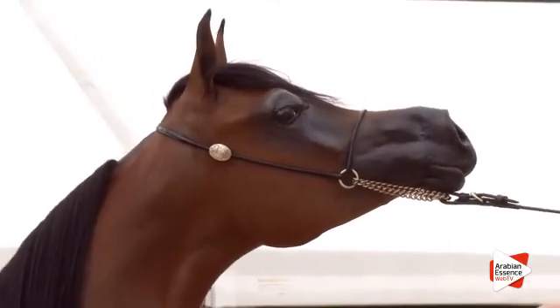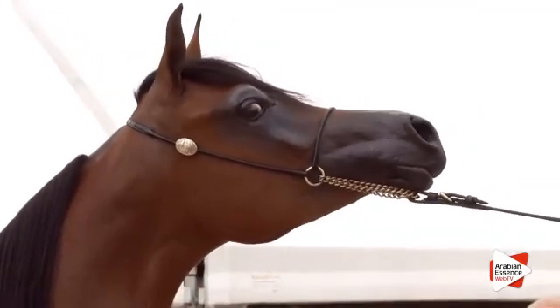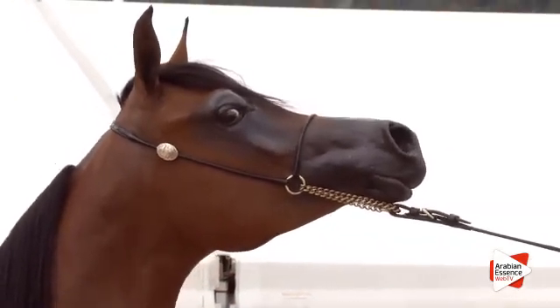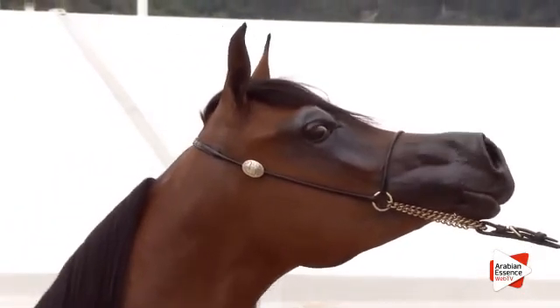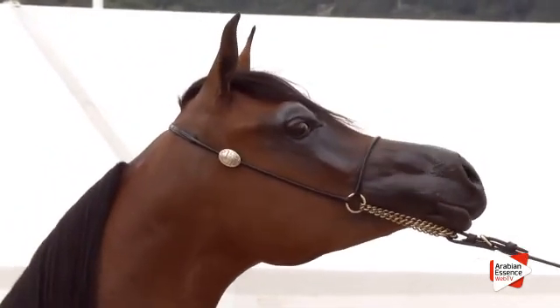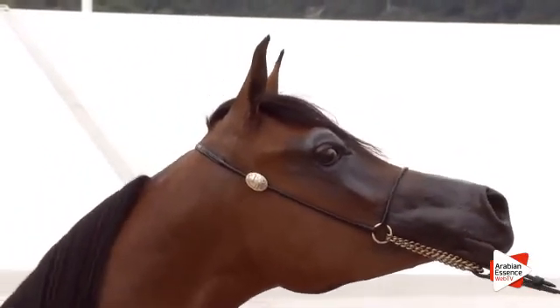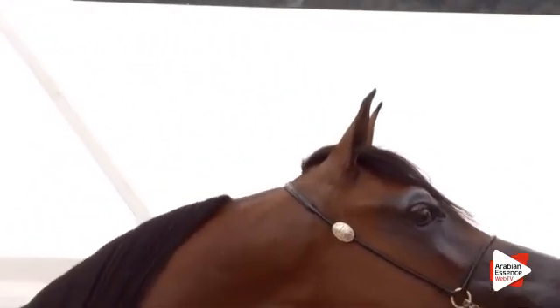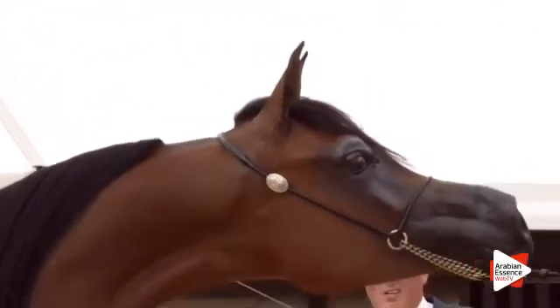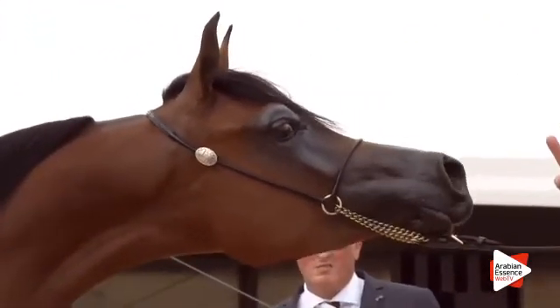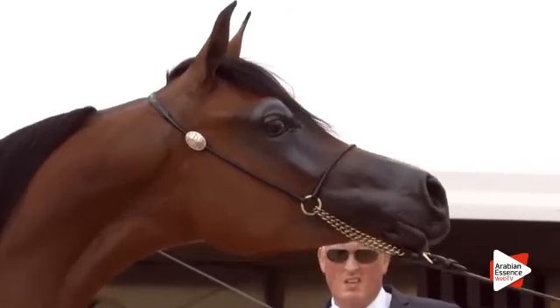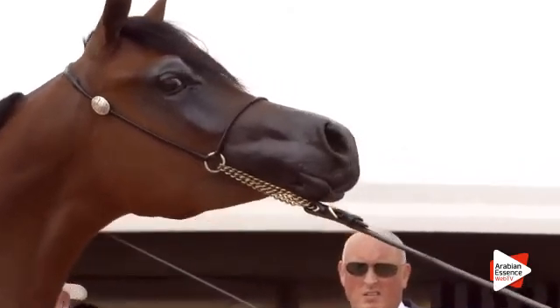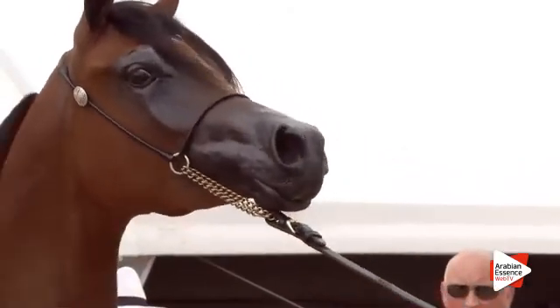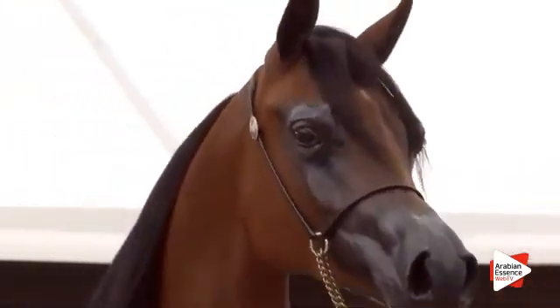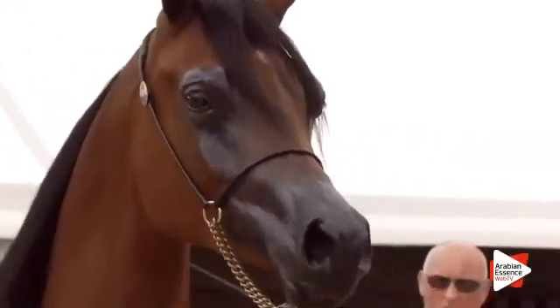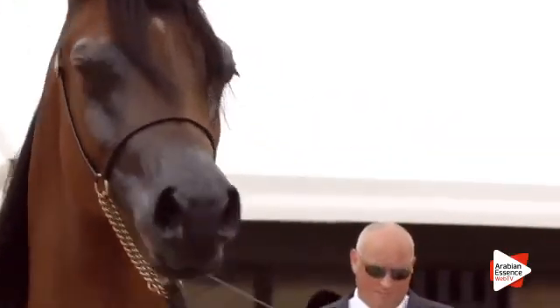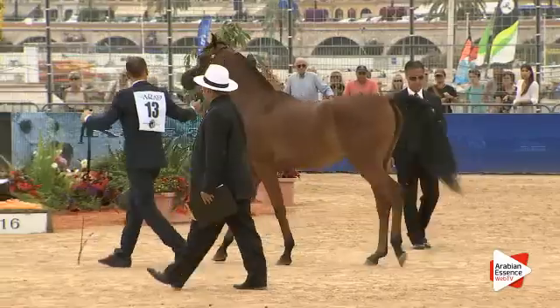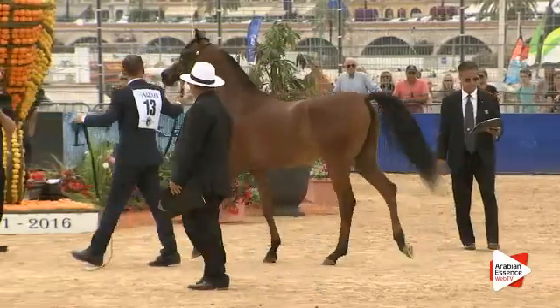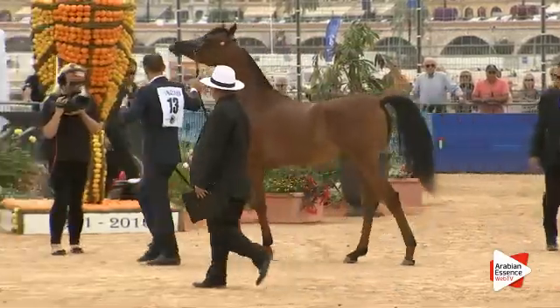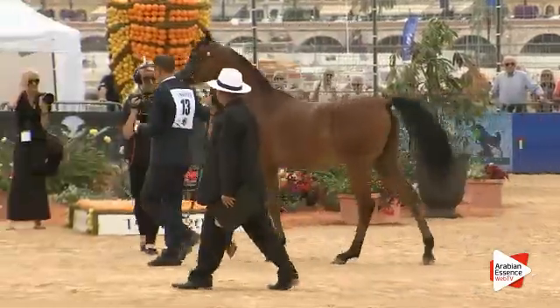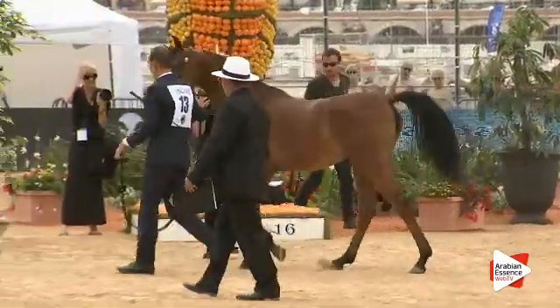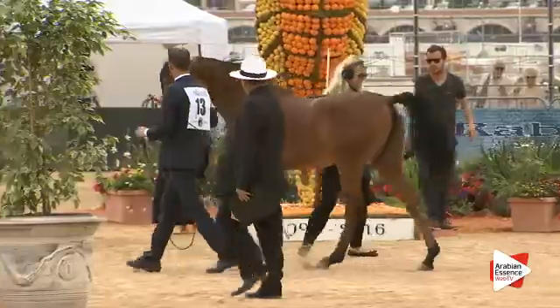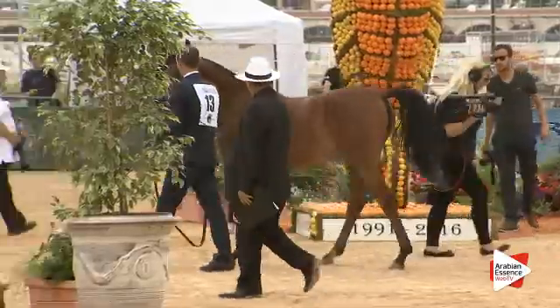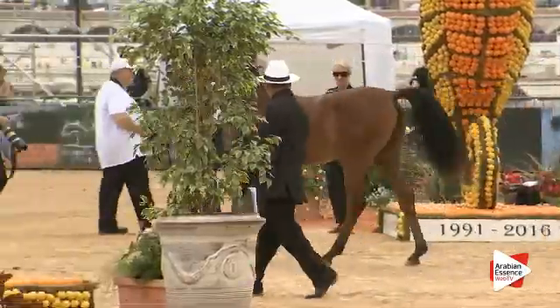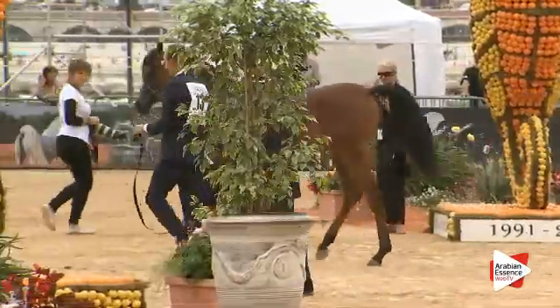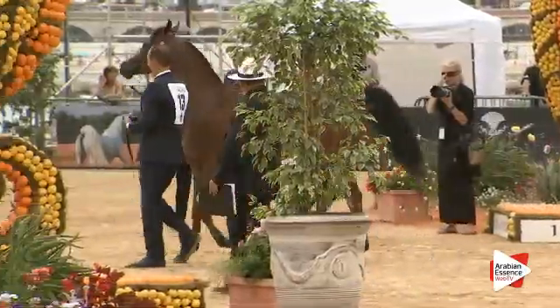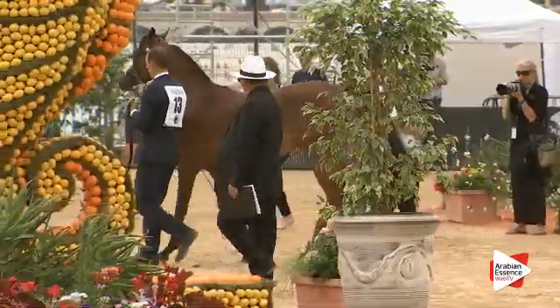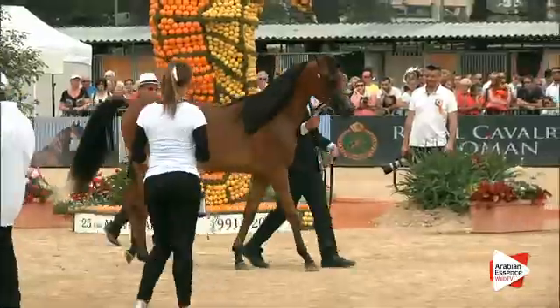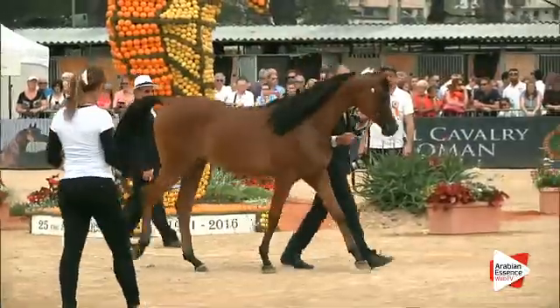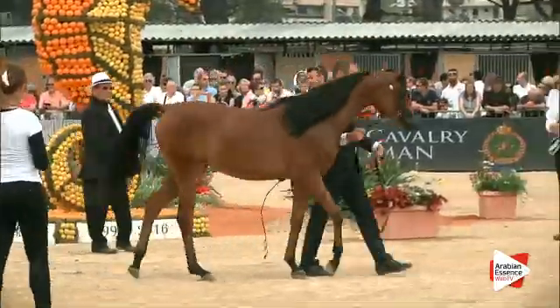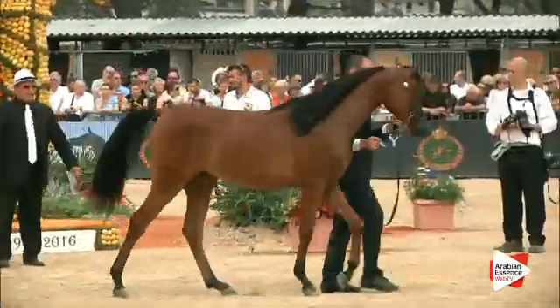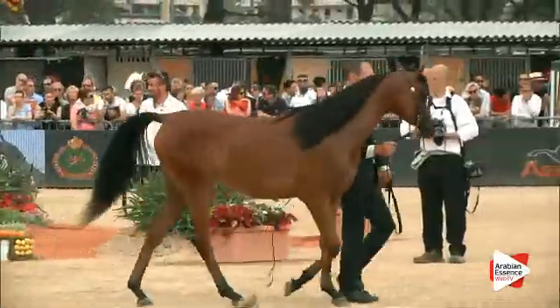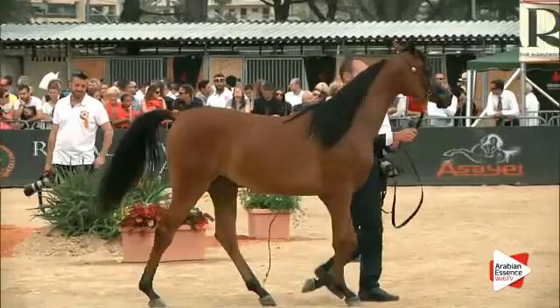For legs: 16.5, 16, 15.5, 16.5 and 16. And for movement: 20, 19.5, 20, 19.5 and 20.